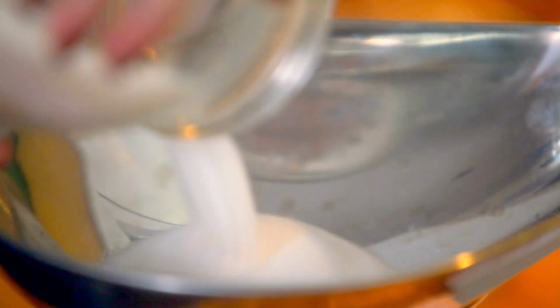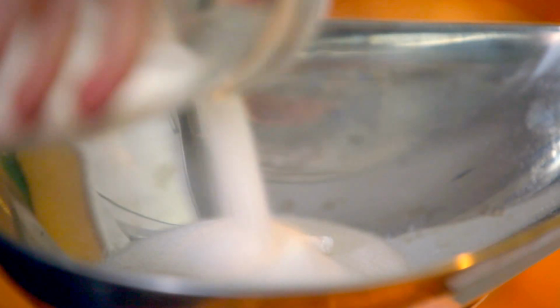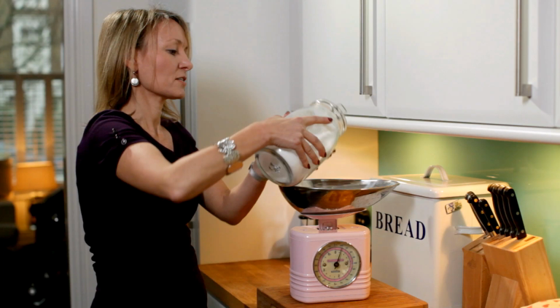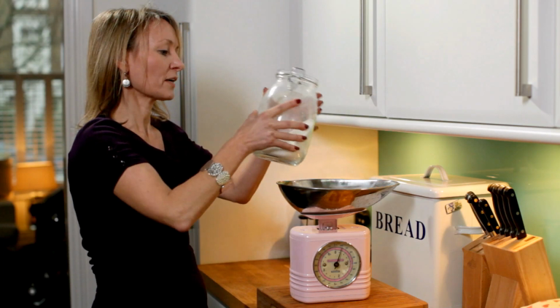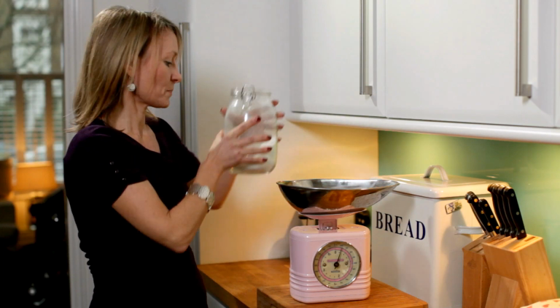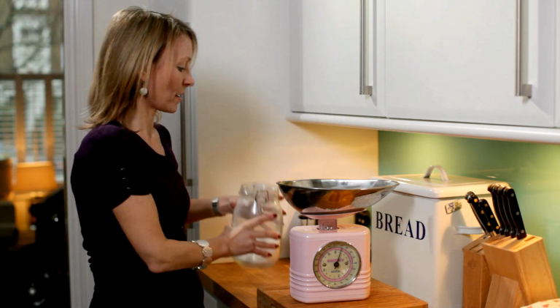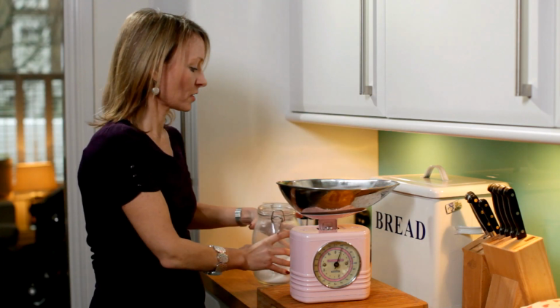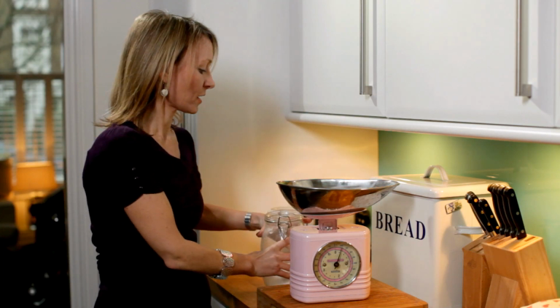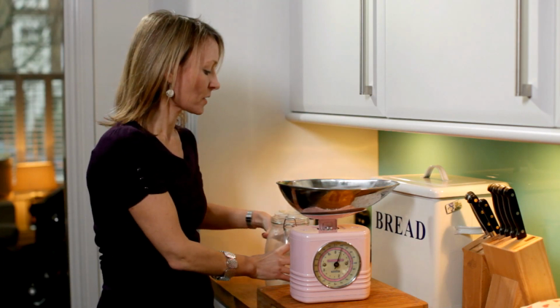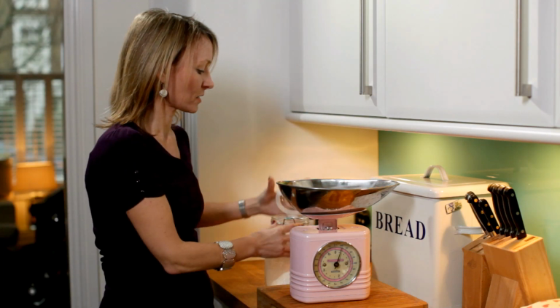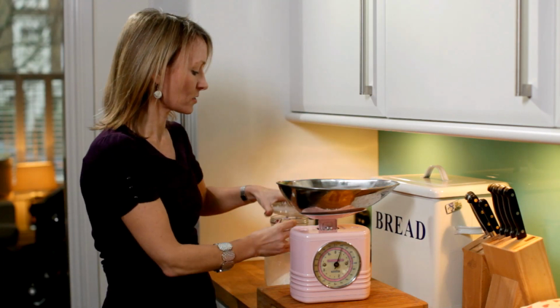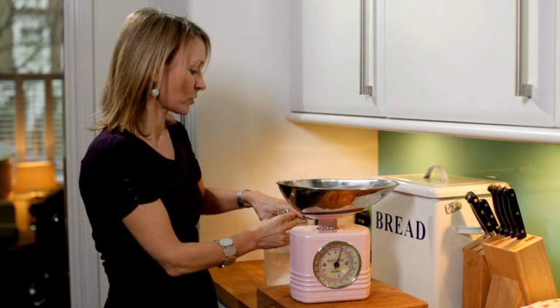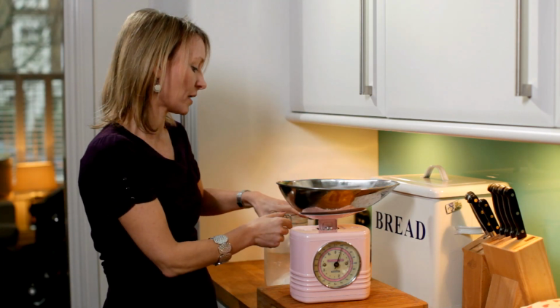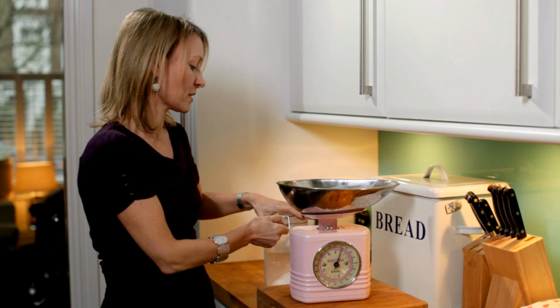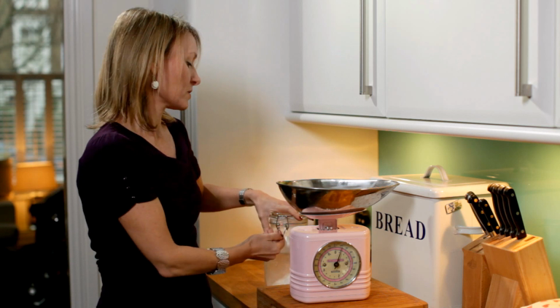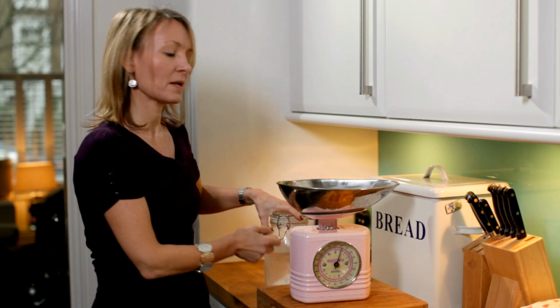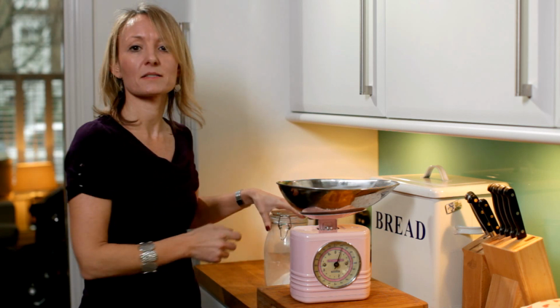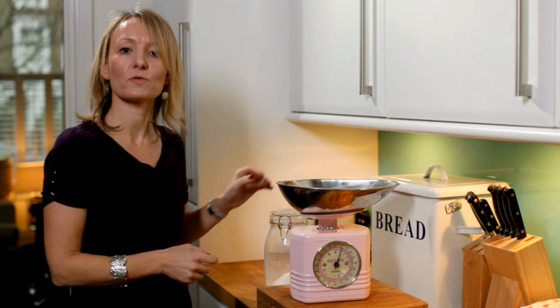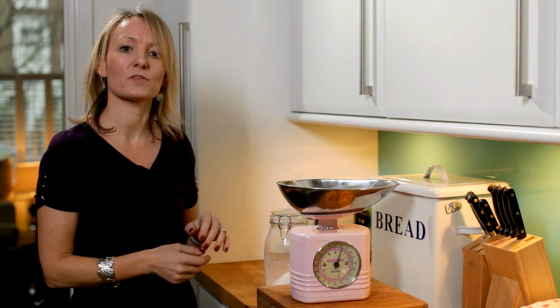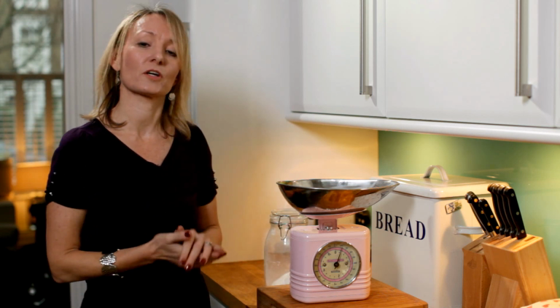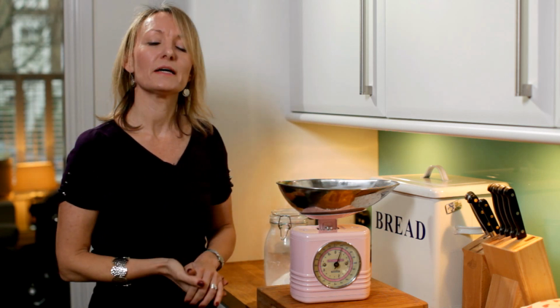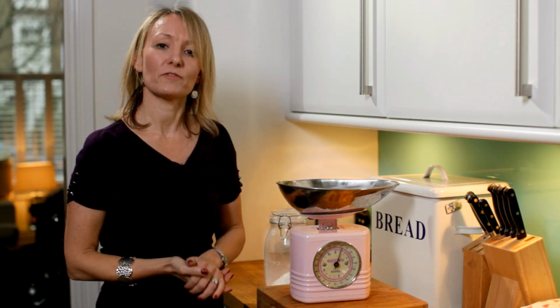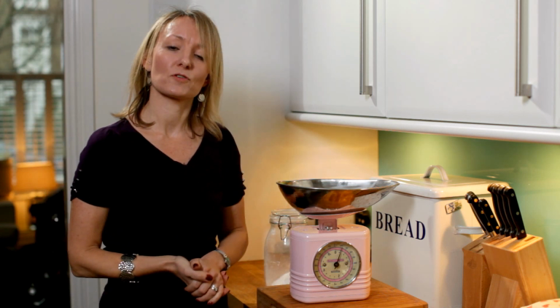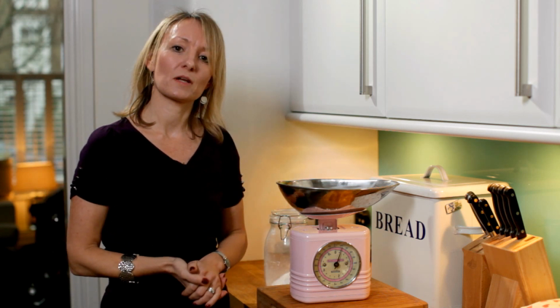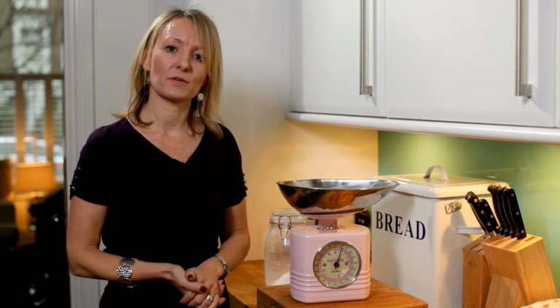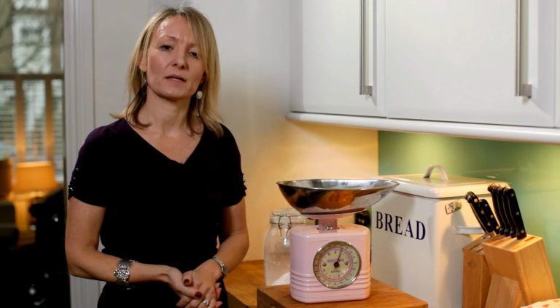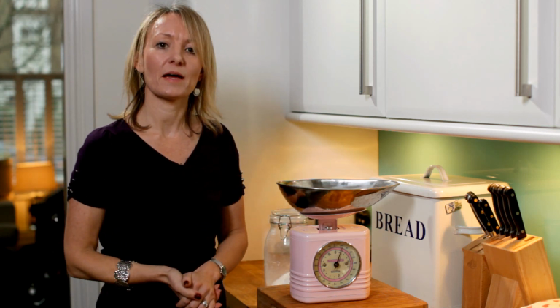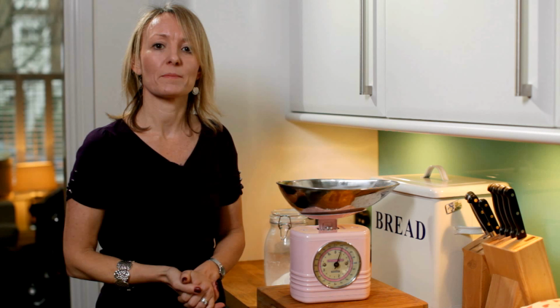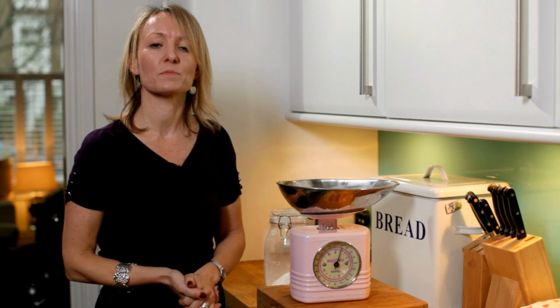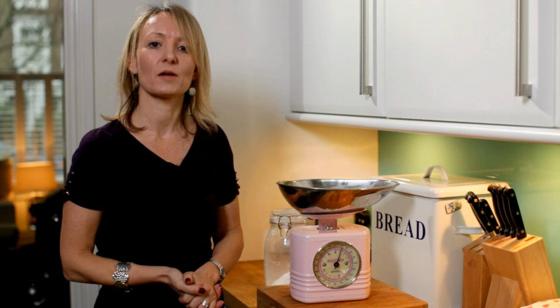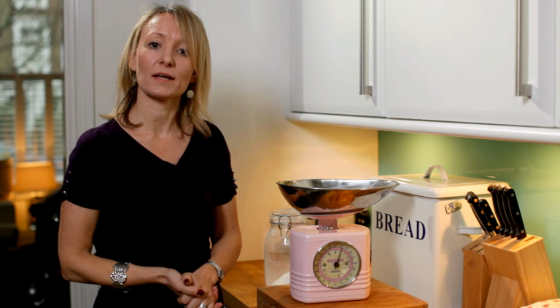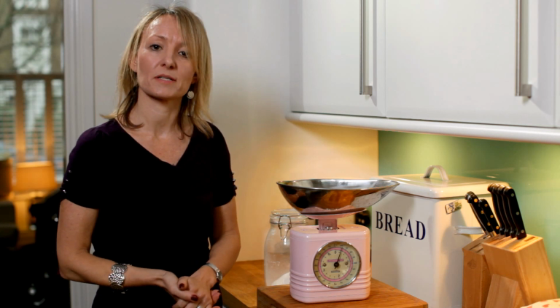Sugar contains 4 calories per gram, whereas a low-calorie sweetener contains few or no calories. So replacing some or all of the sugar in foods and drinks with a low-calorie sweetener can help weight management by lowering calorie intake.